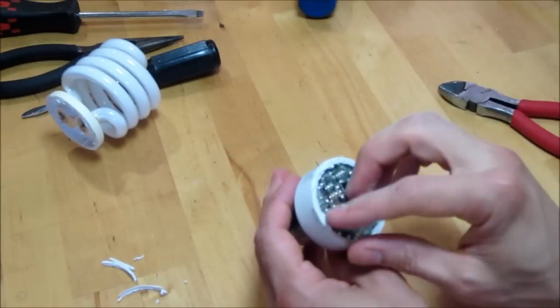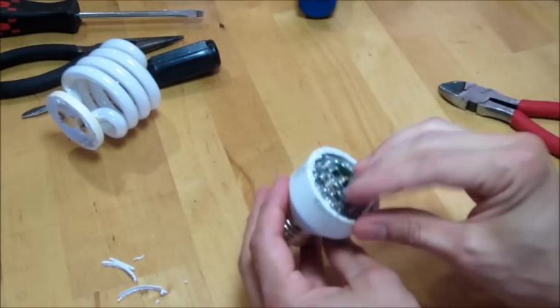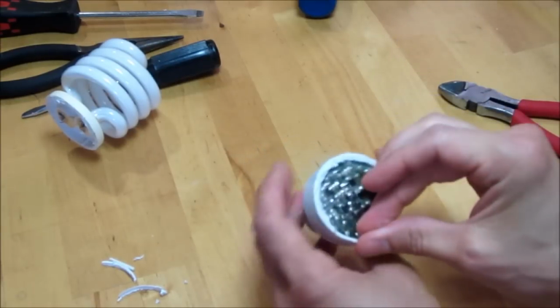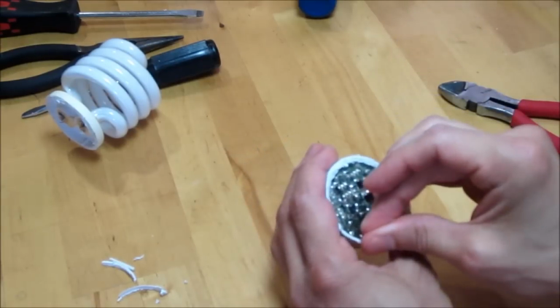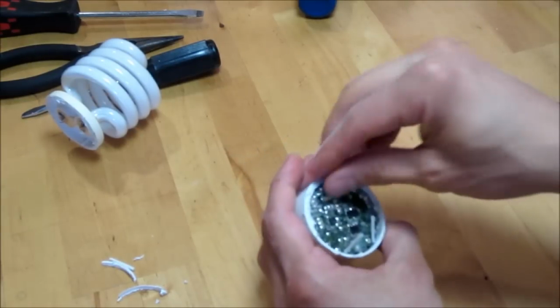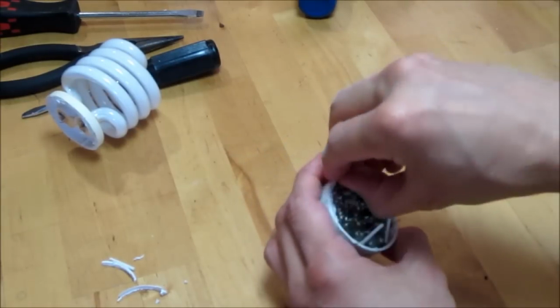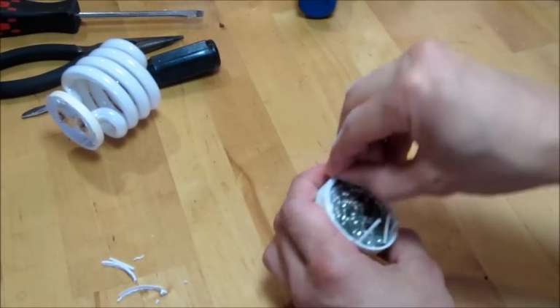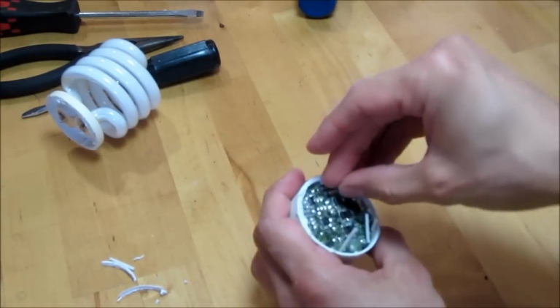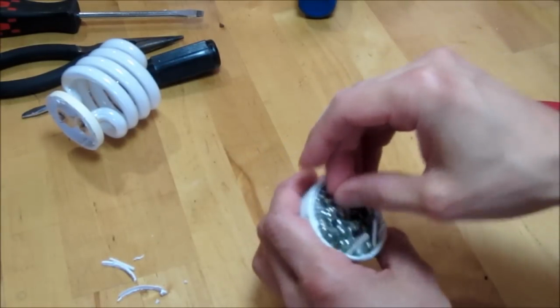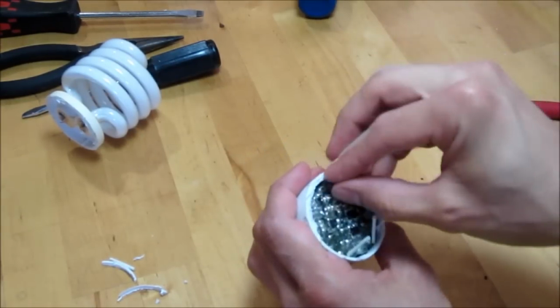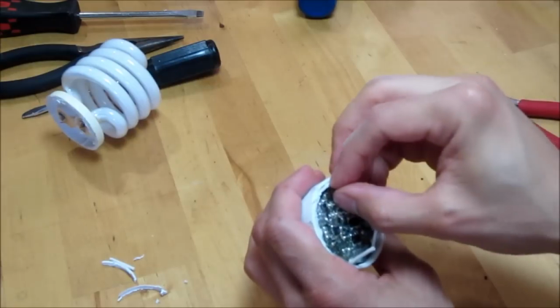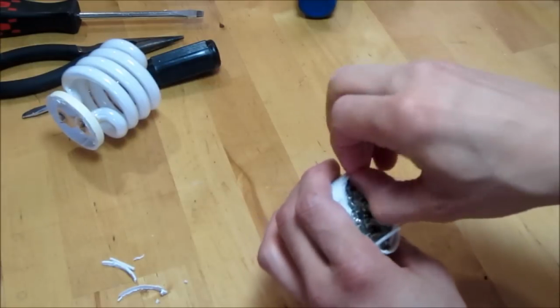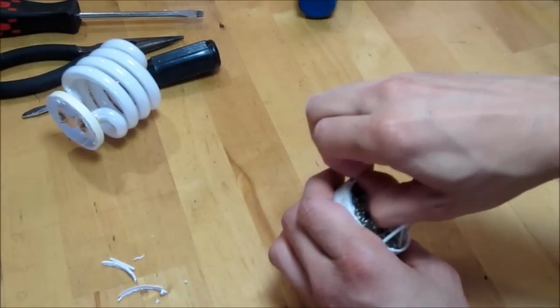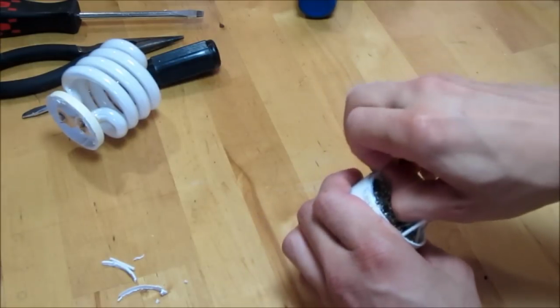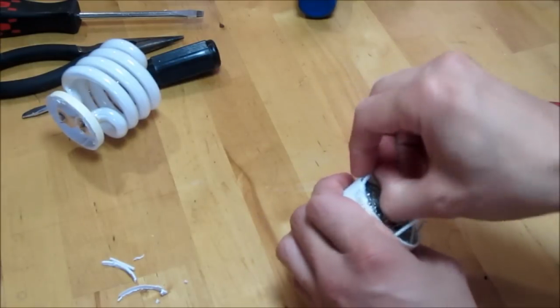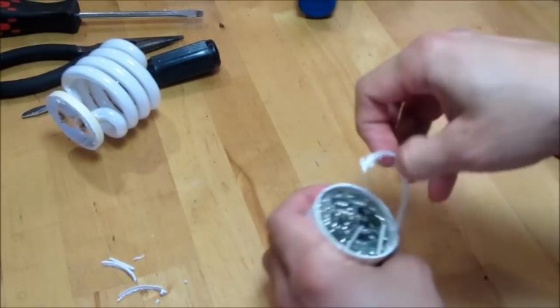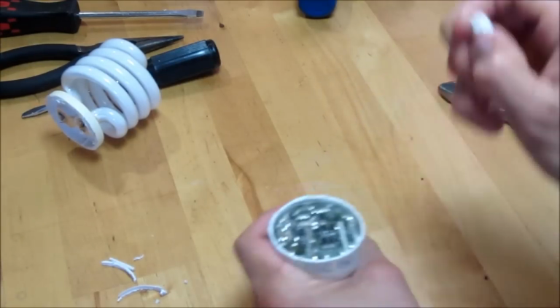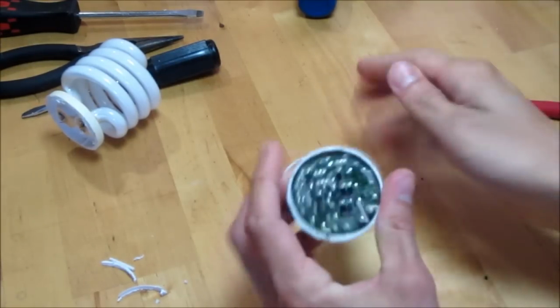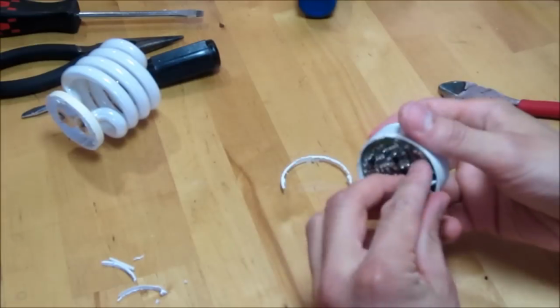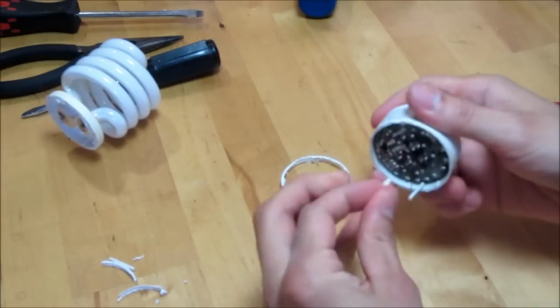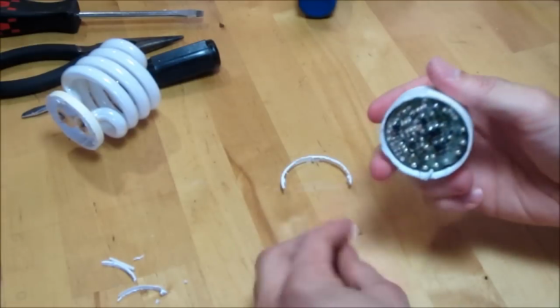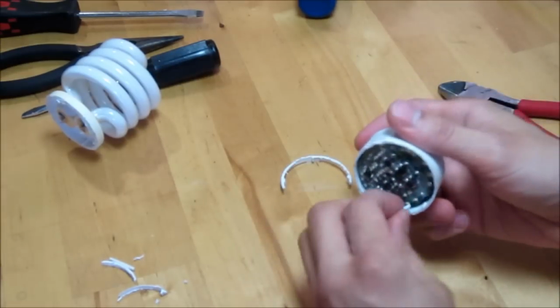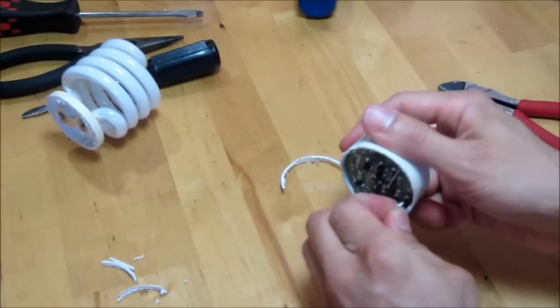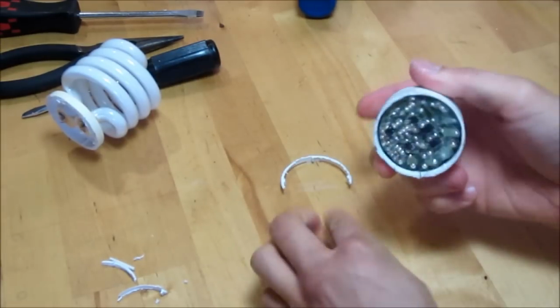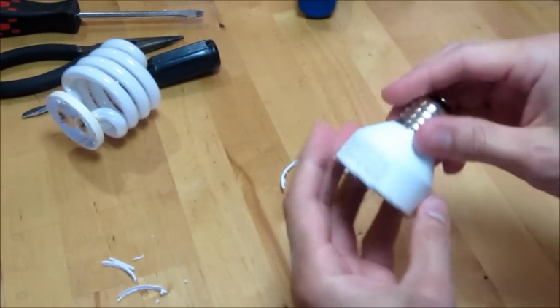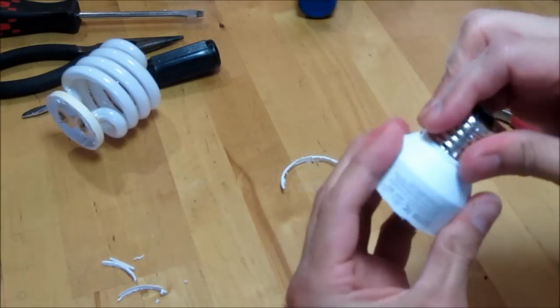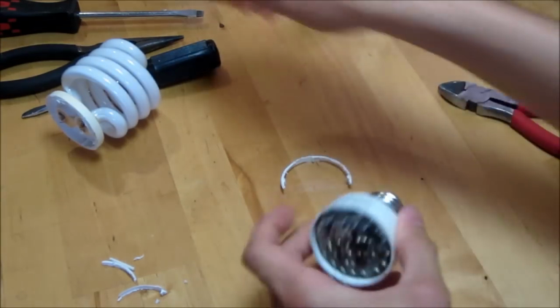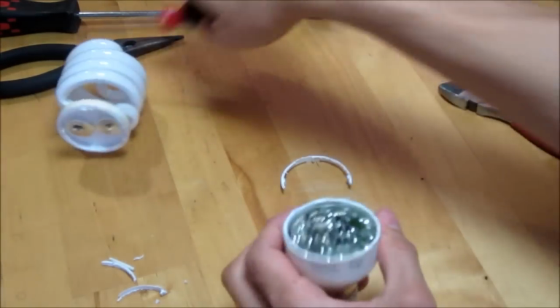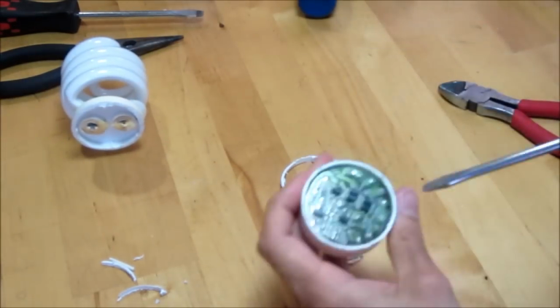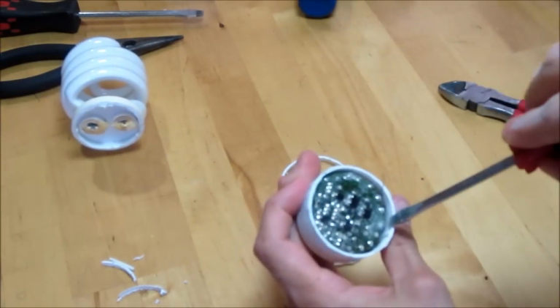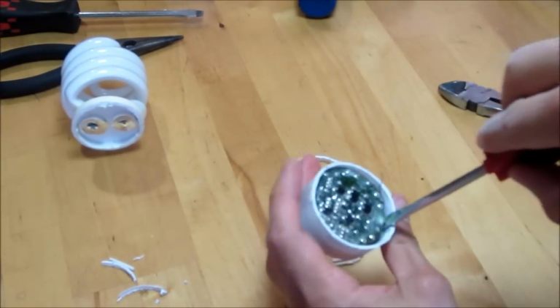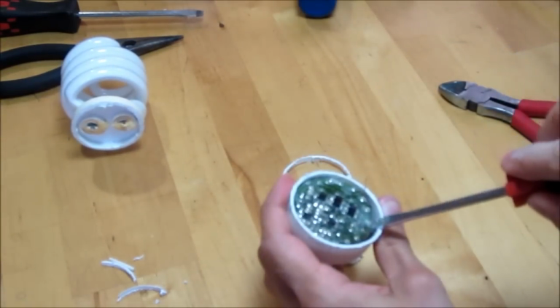This one is a 23 watt, so you can use that to power other fluorescent bulbs that are close to 23 watts. You can overdrive or underdrive the bulbs a little bit — a few watts in either direction isn't going to make a huge difference. I'm going to try to pop the circuit board out.